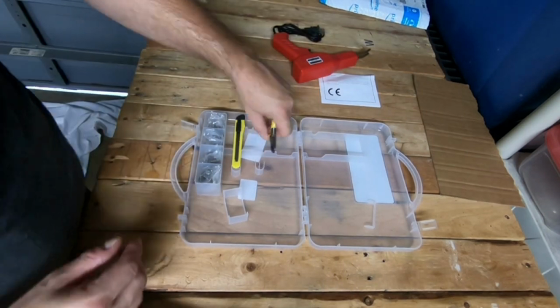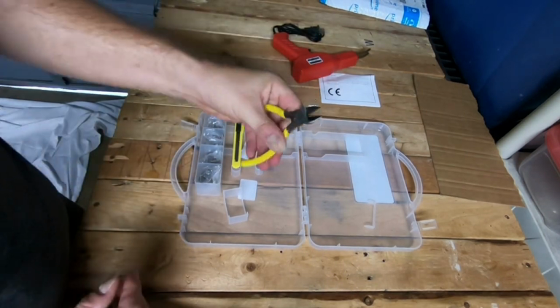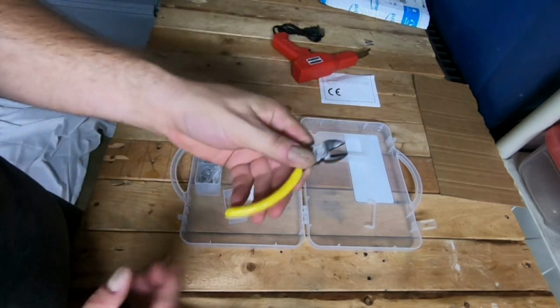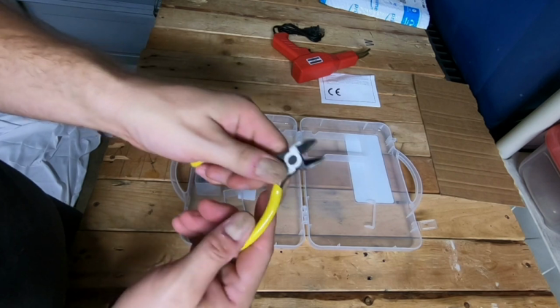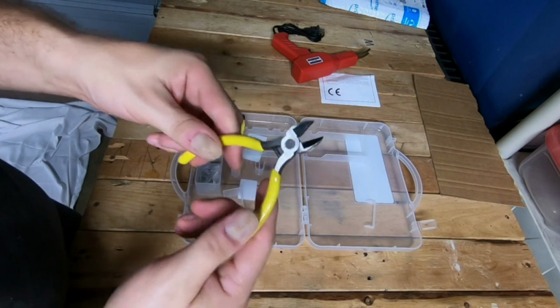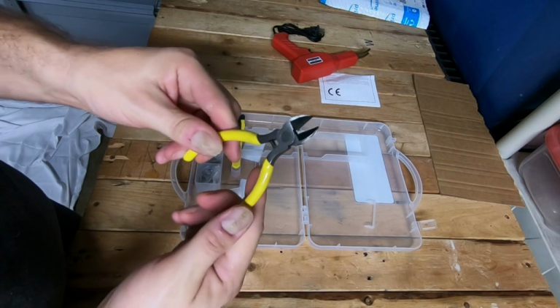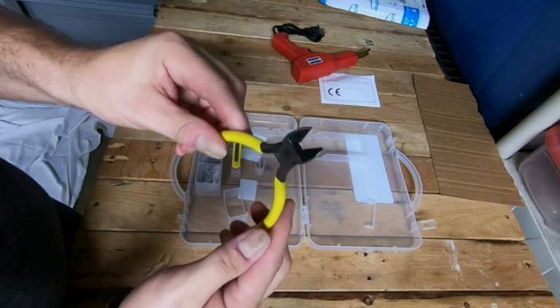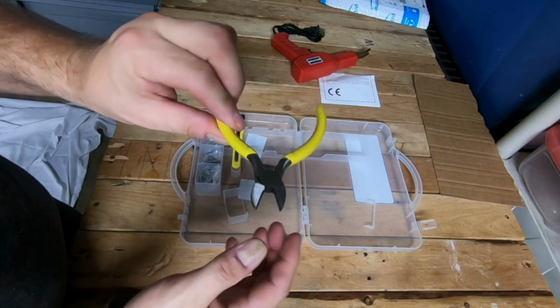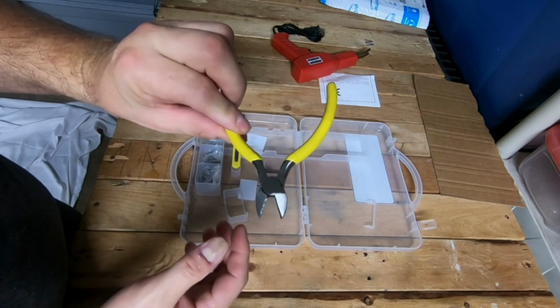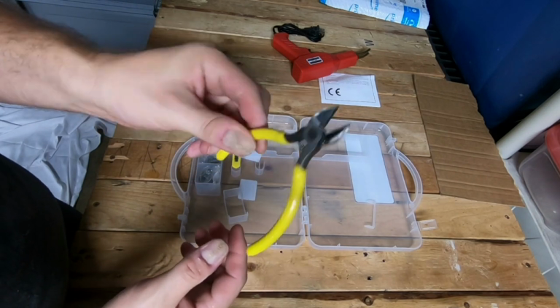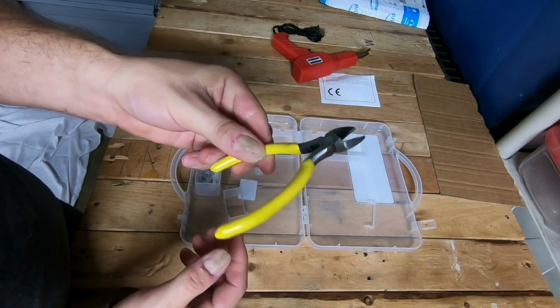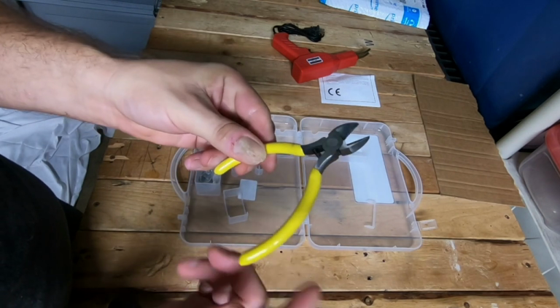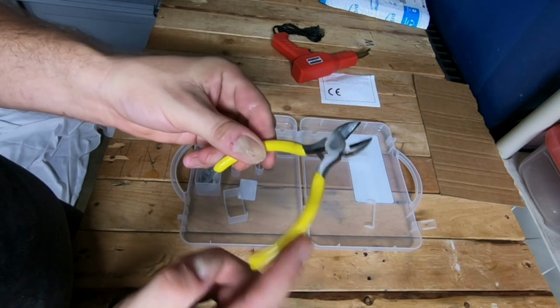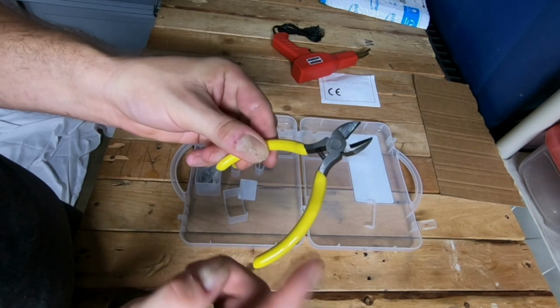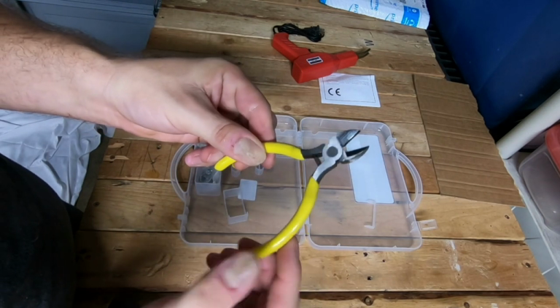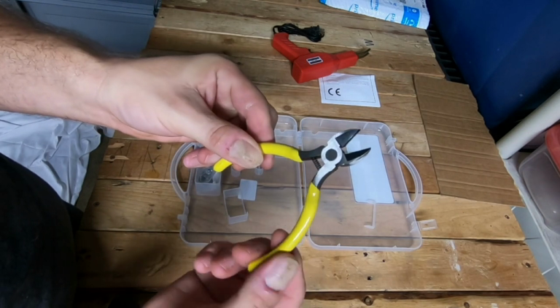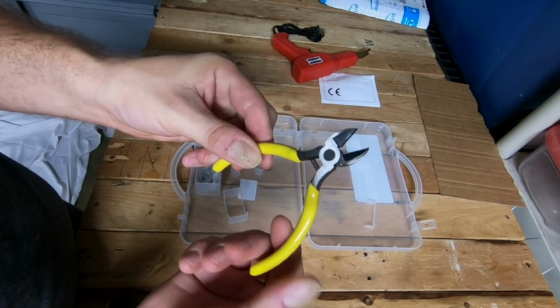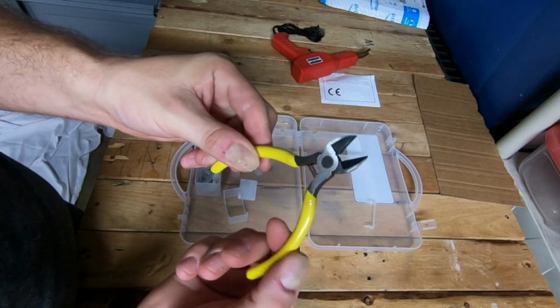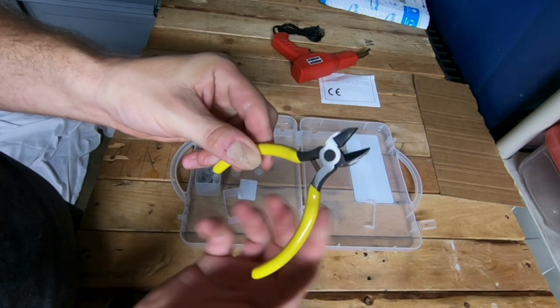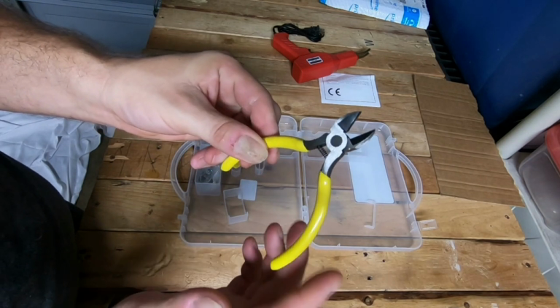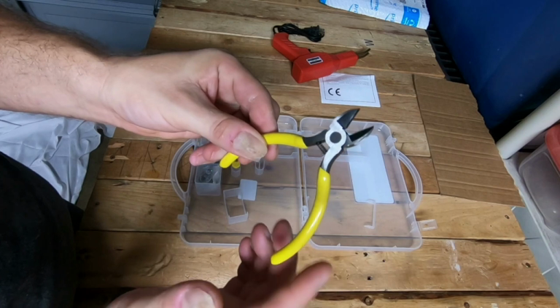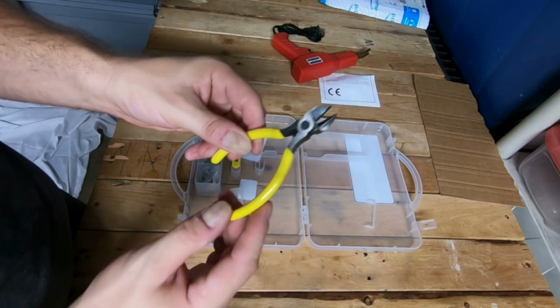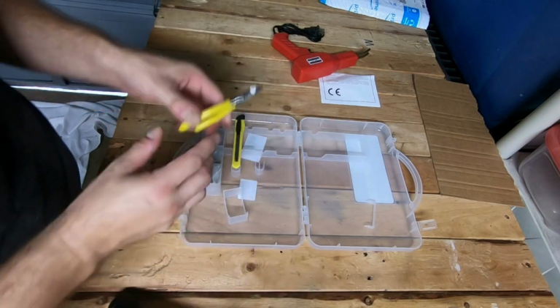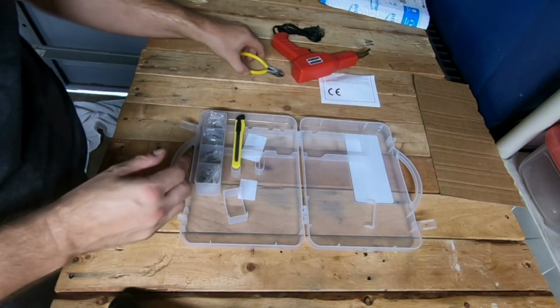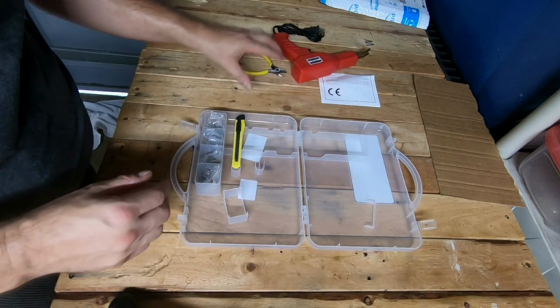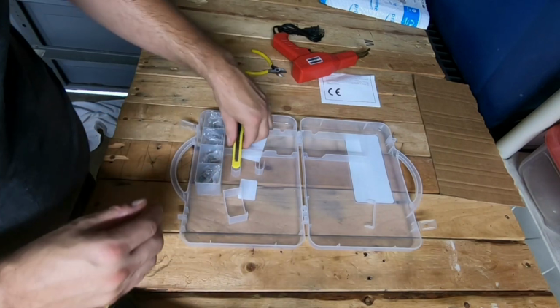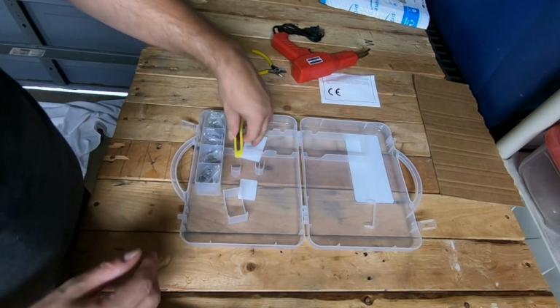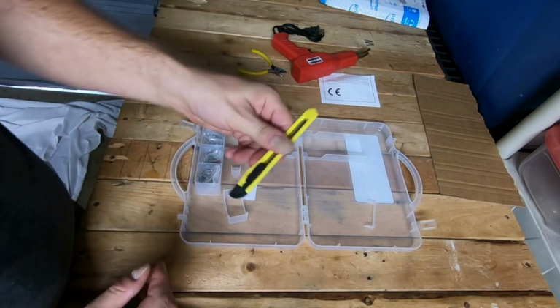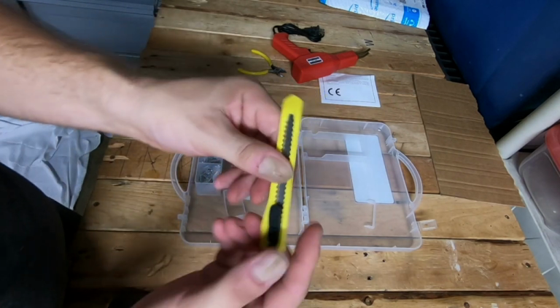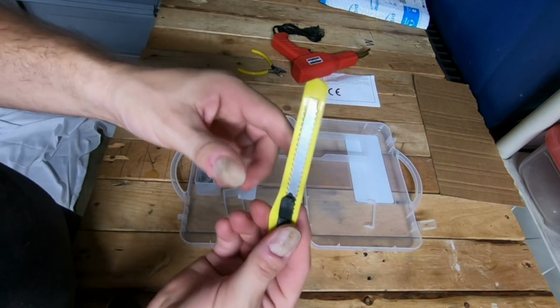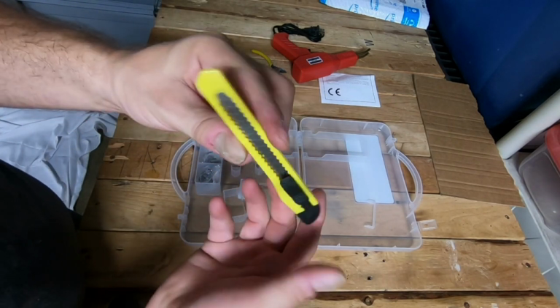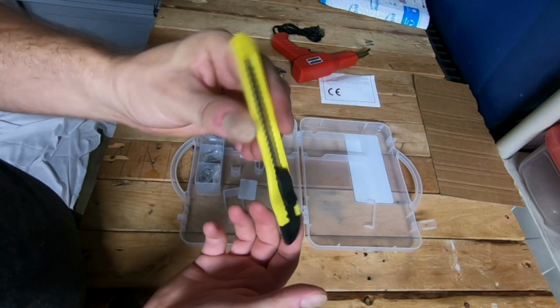We have a pair of small needle nose pliers with yellow grips — I like that. And we have a utility knife.